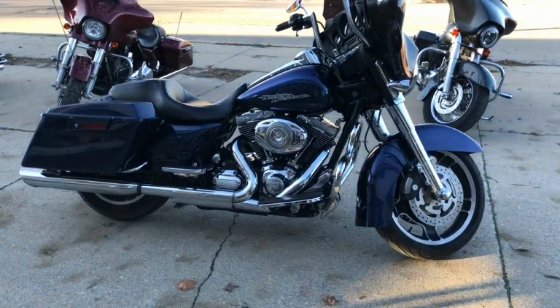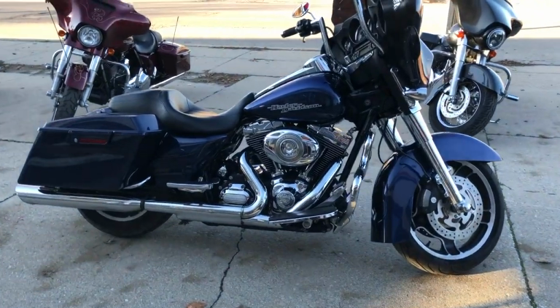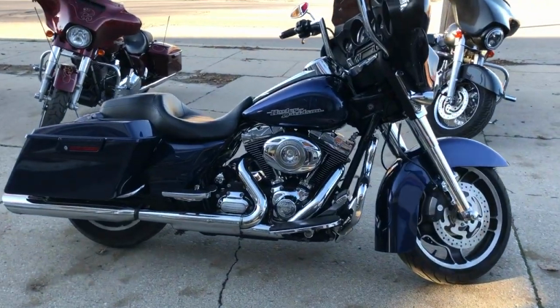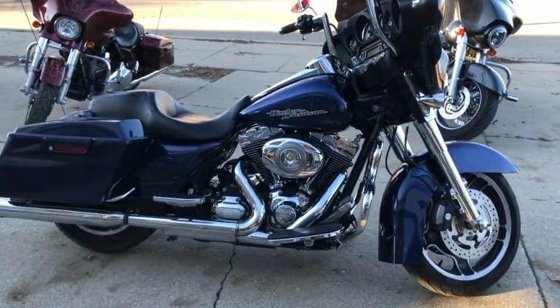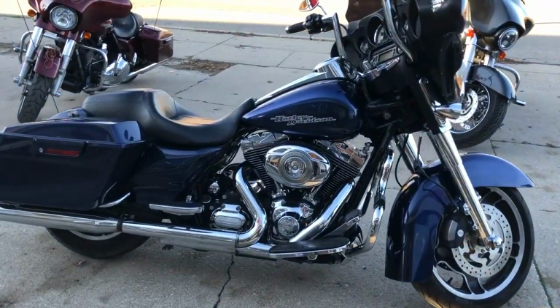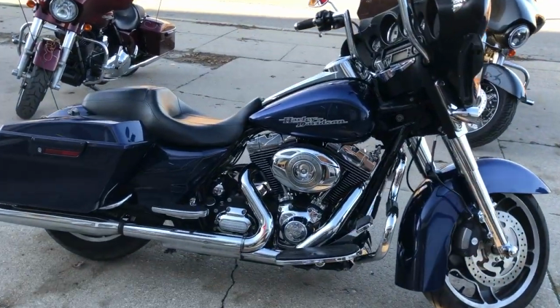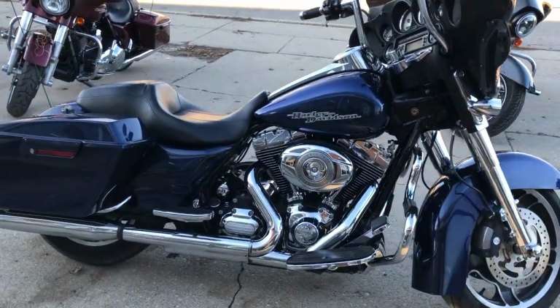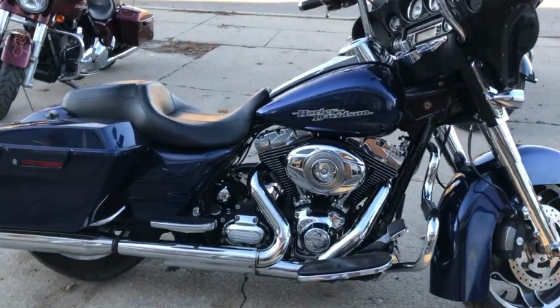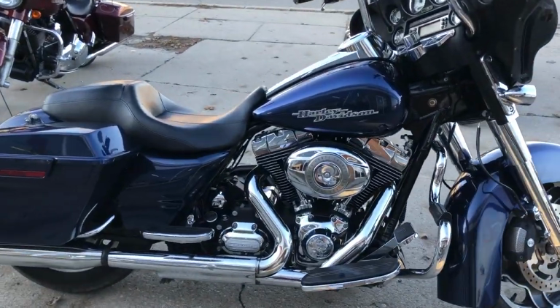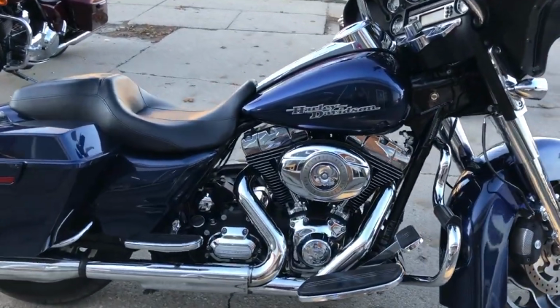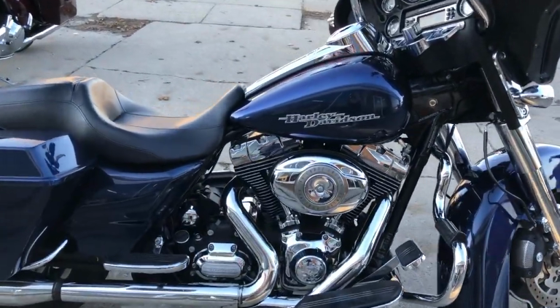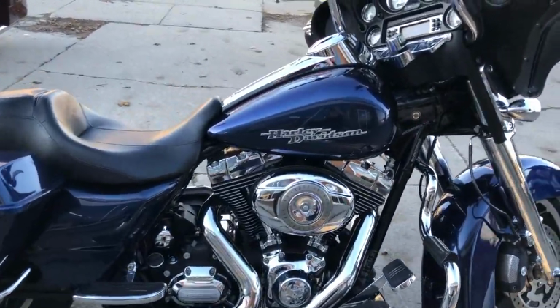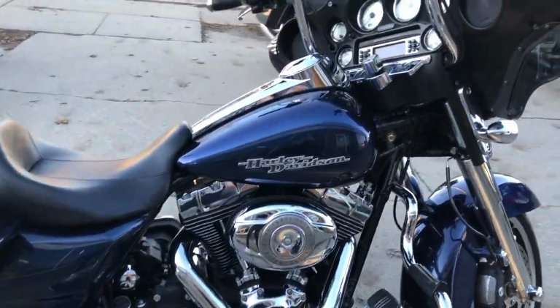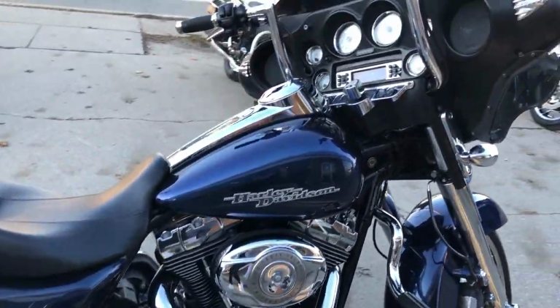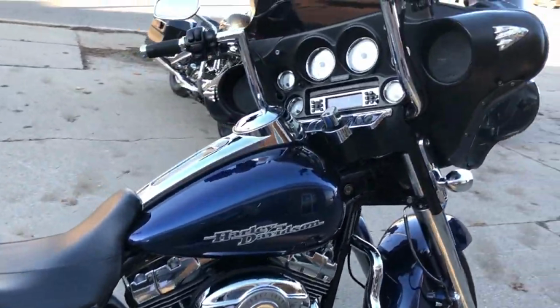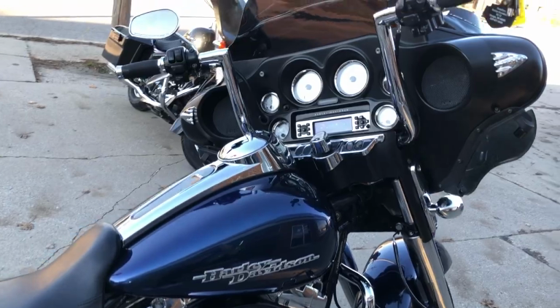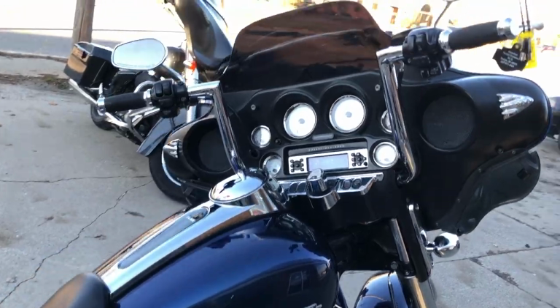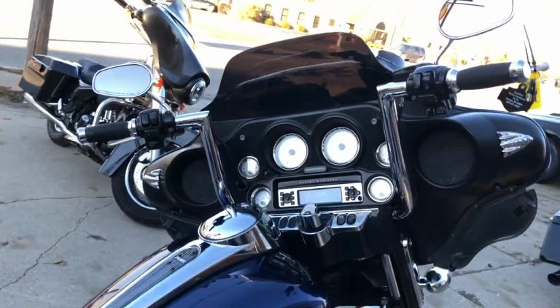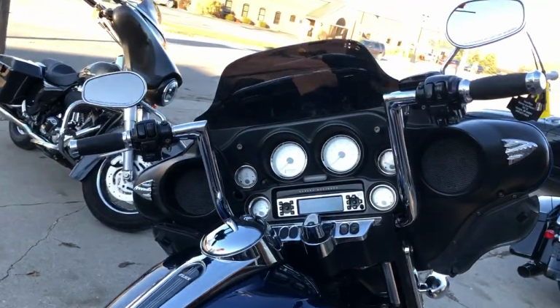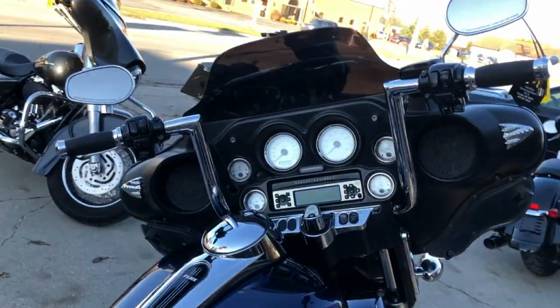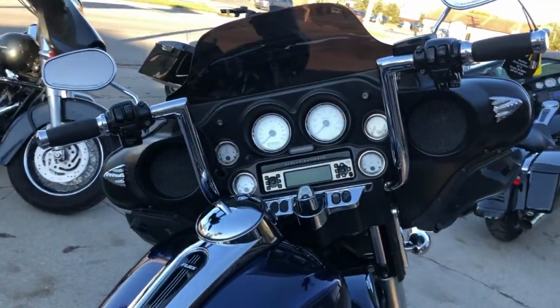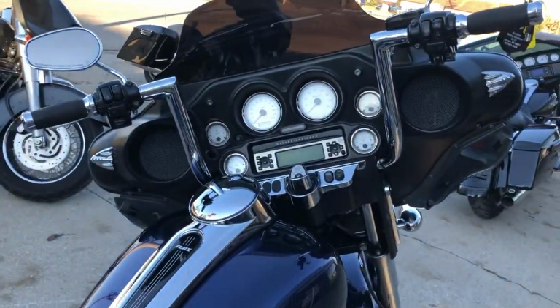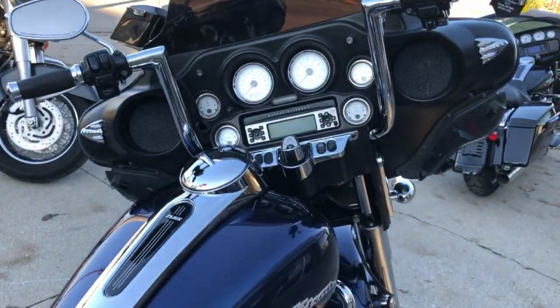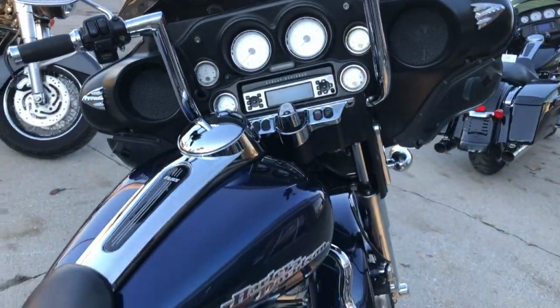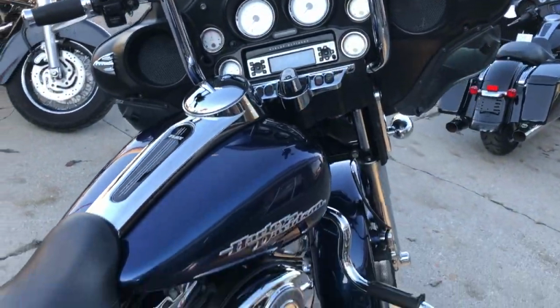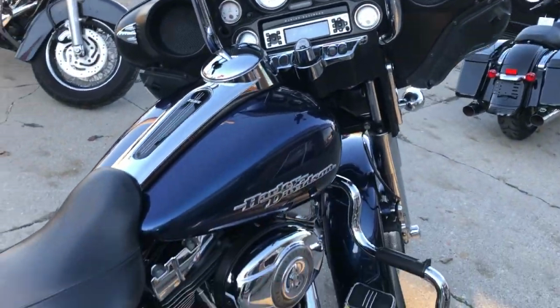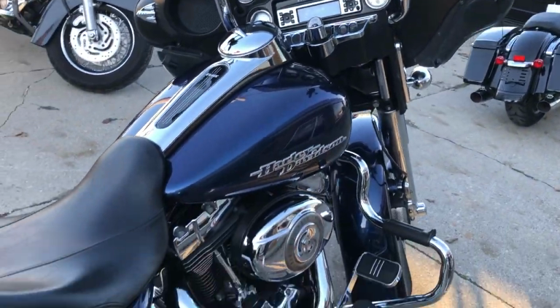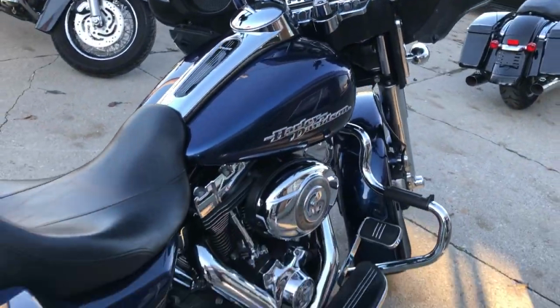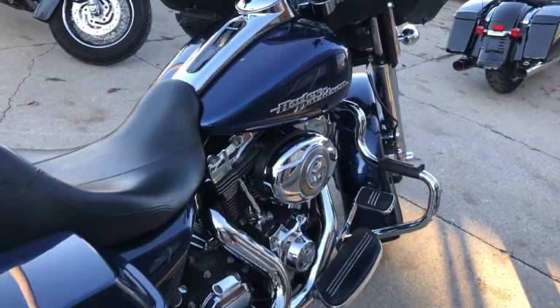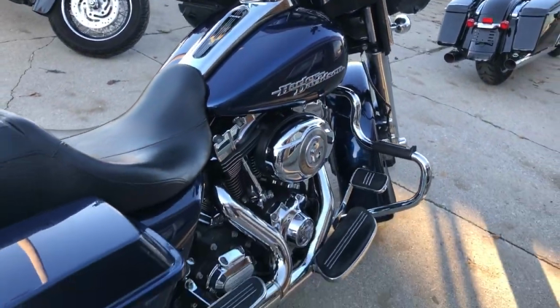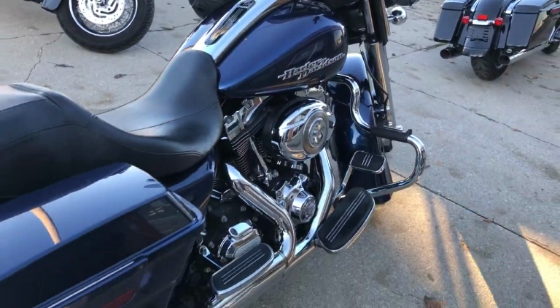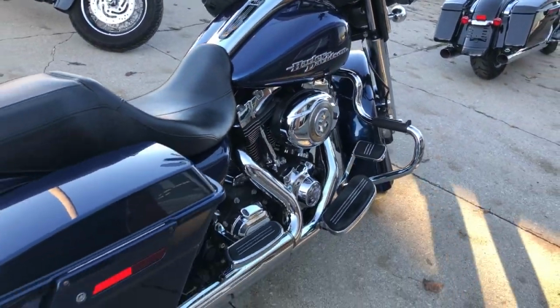Hey guys, ApprovalPowerSports.com here doing a video on another Street Glide day today. This is a 2012 in that big blue pearl paint that everybody loves.